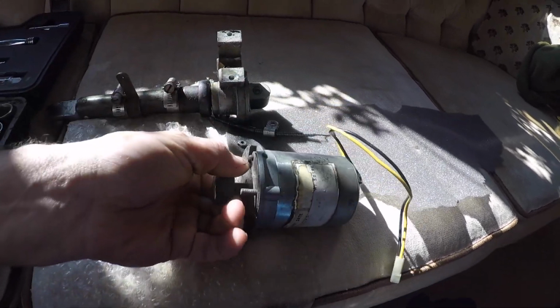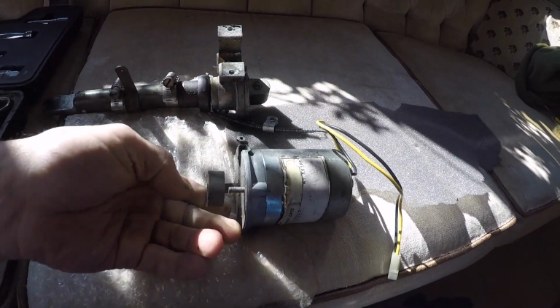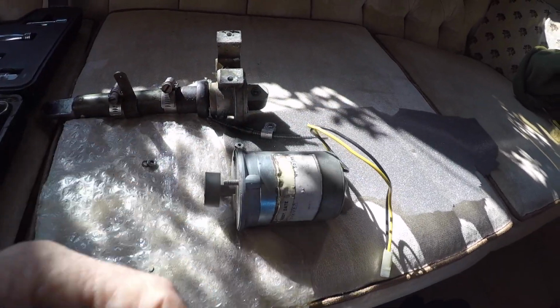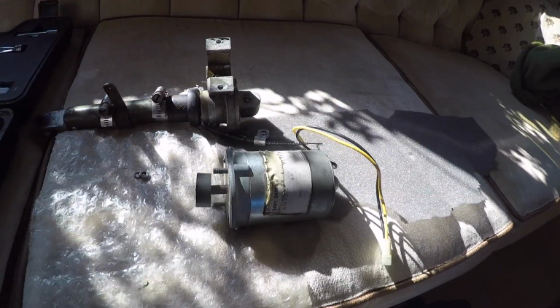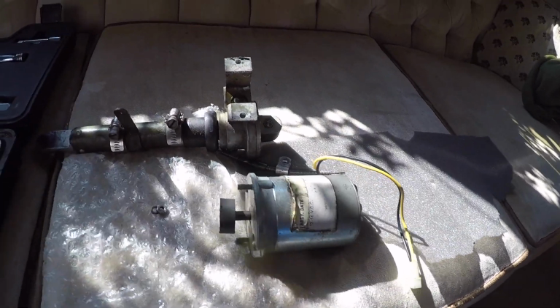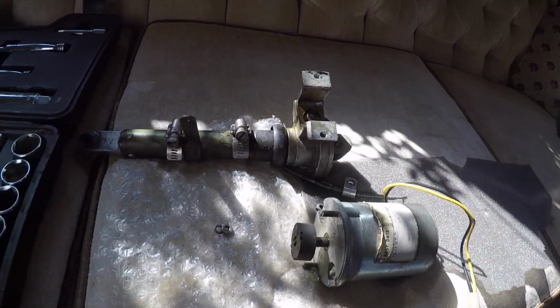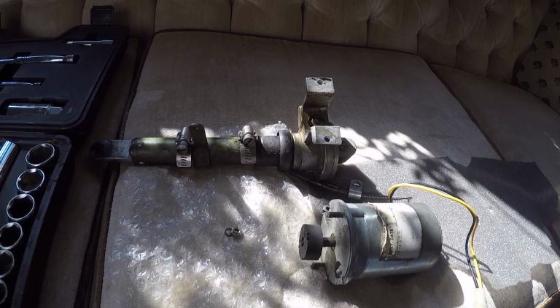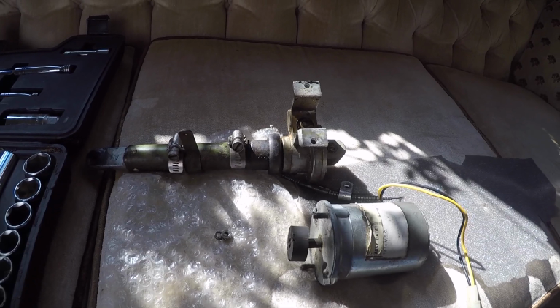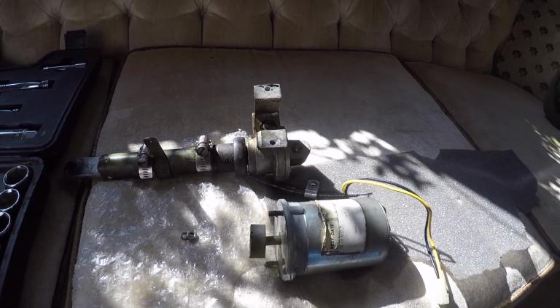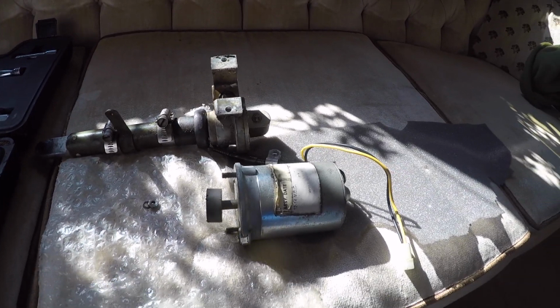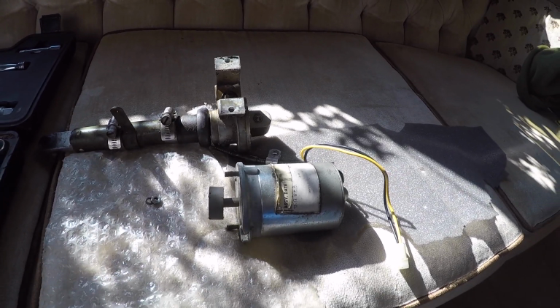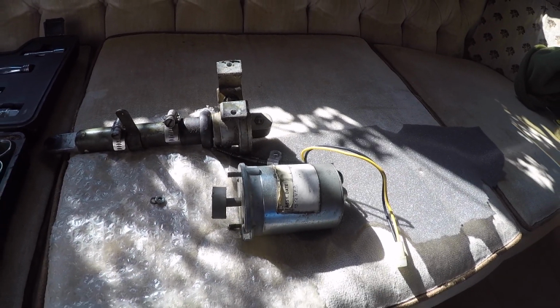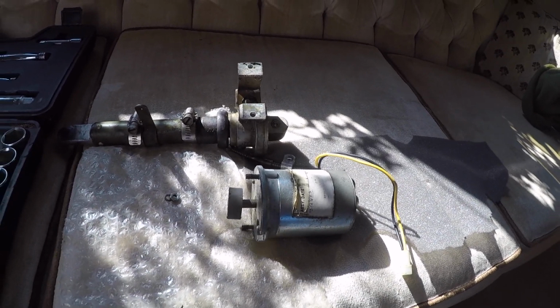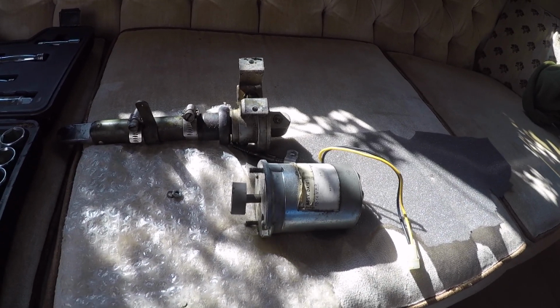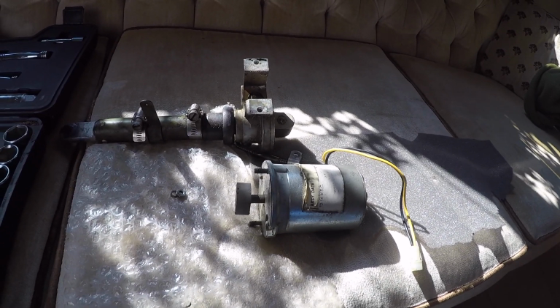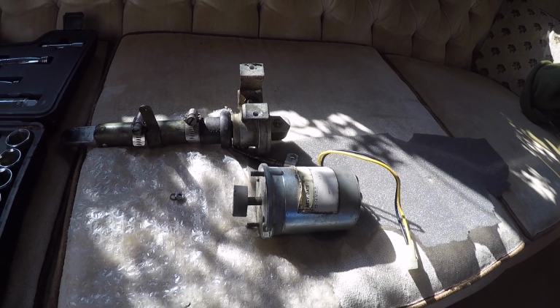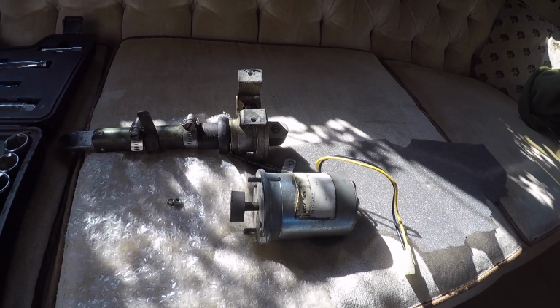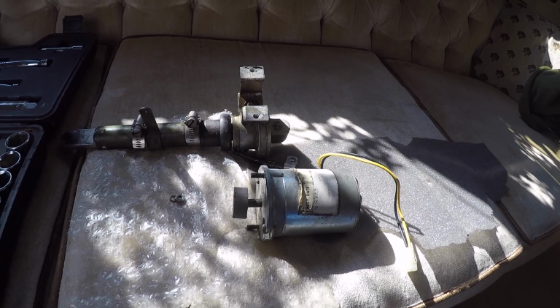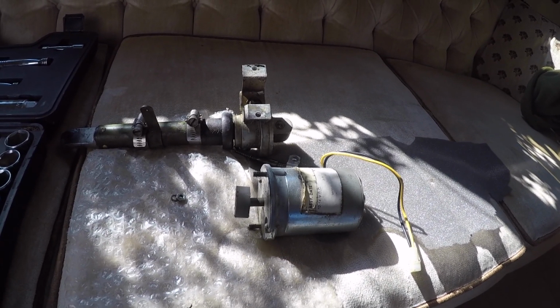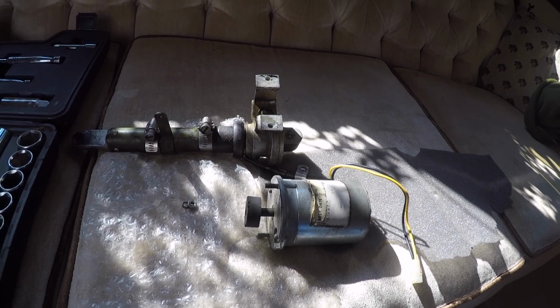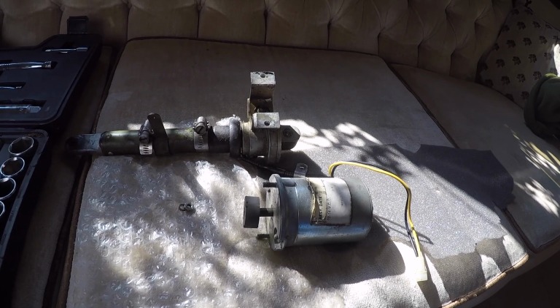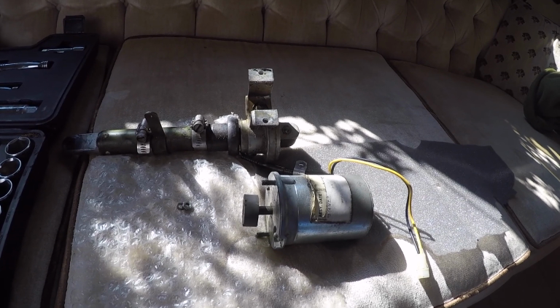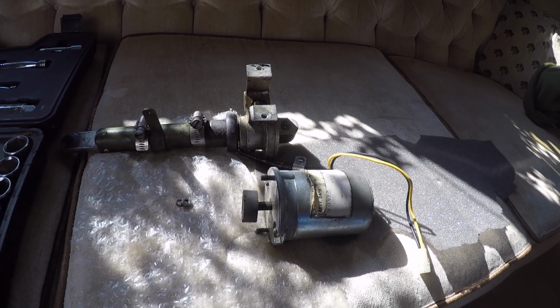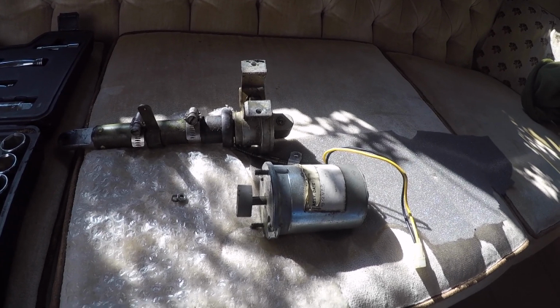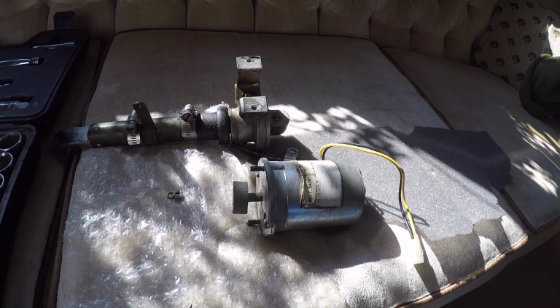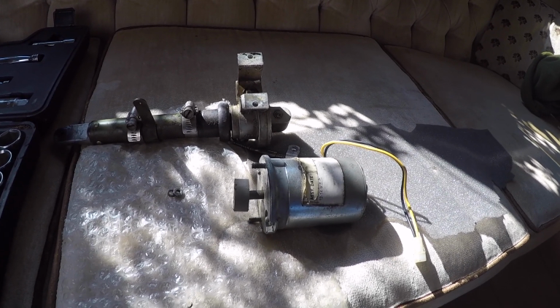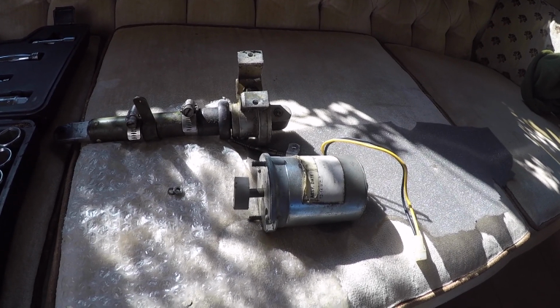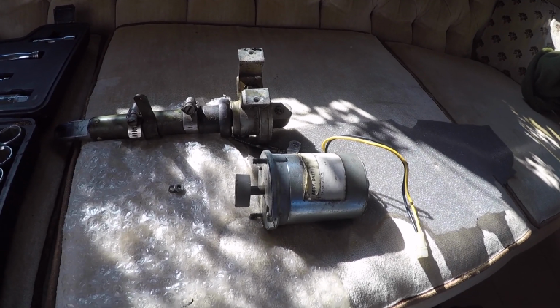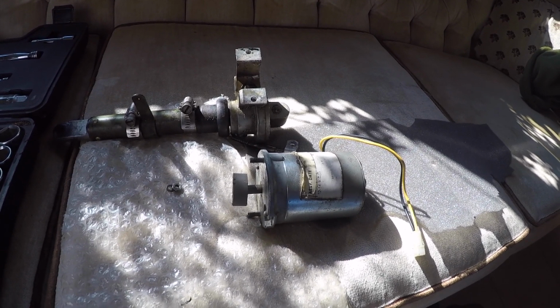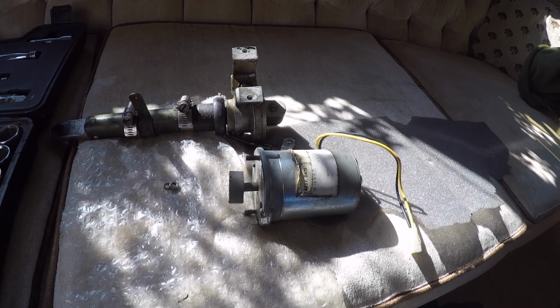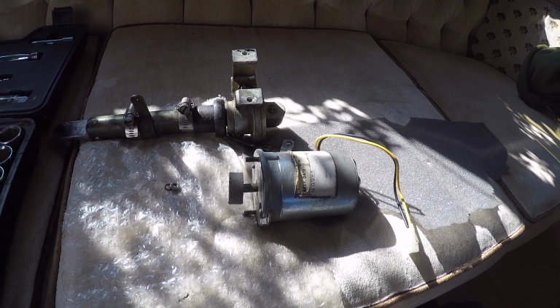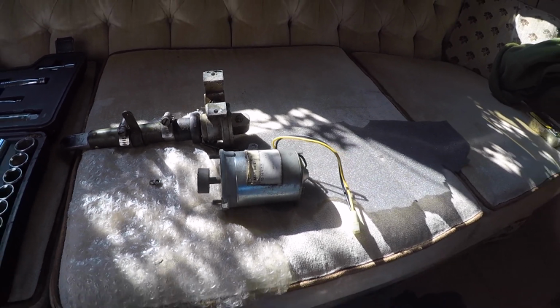There is your flap motor and that's the flap motor linkage. This is for the four-place; the two-place have a very similar system but the parts look different.